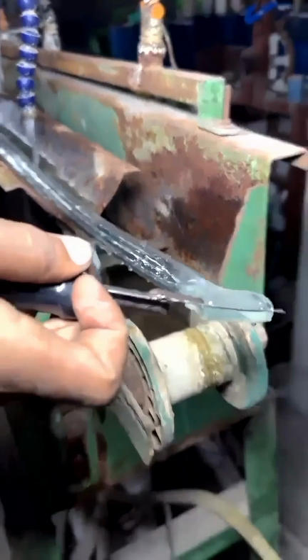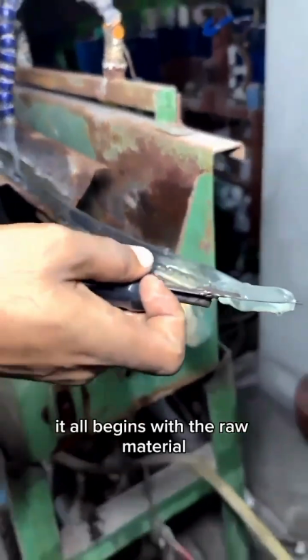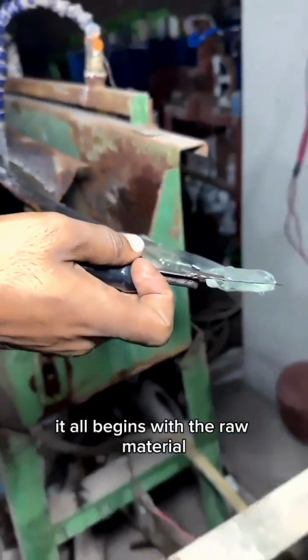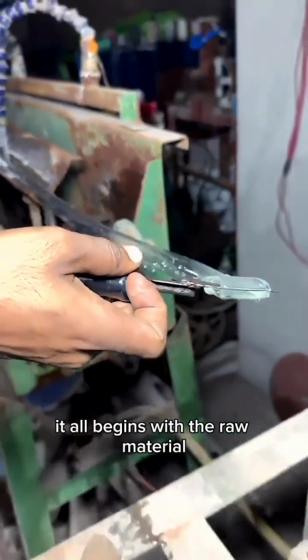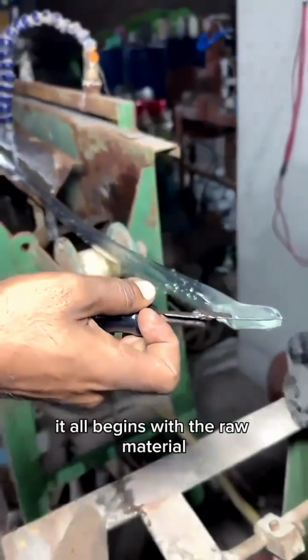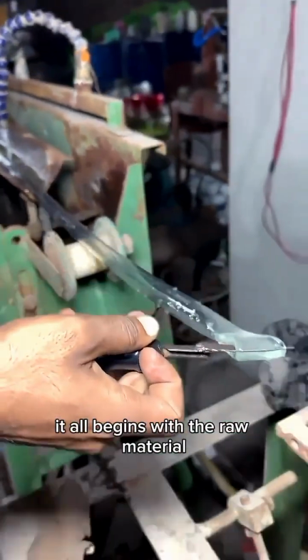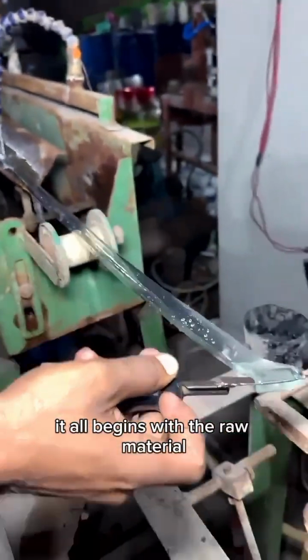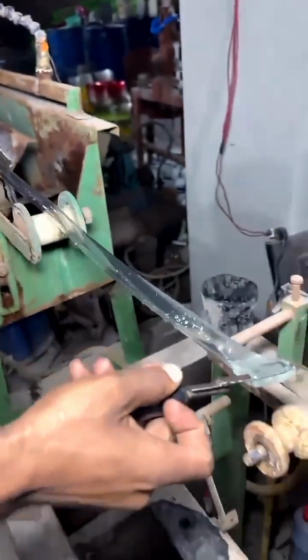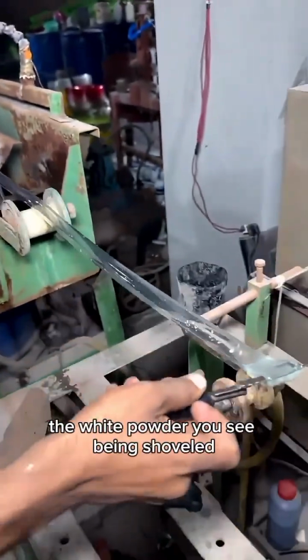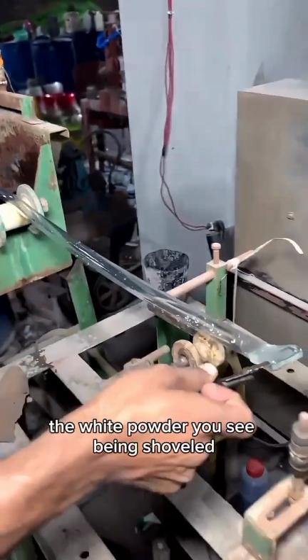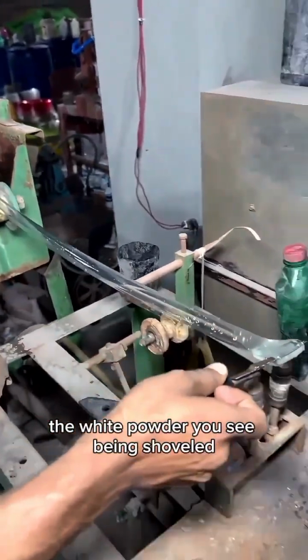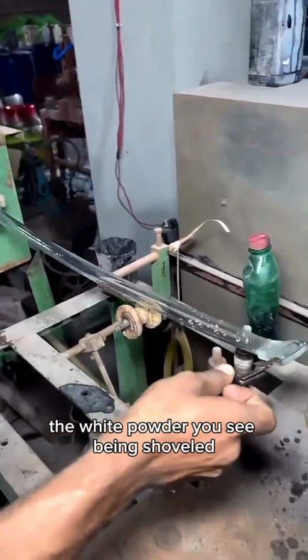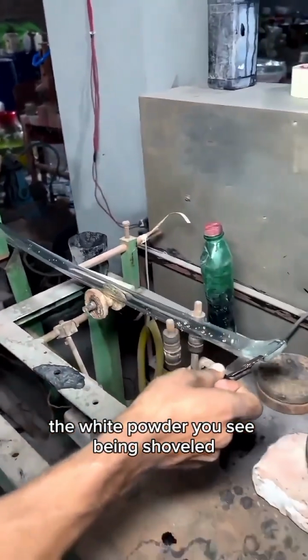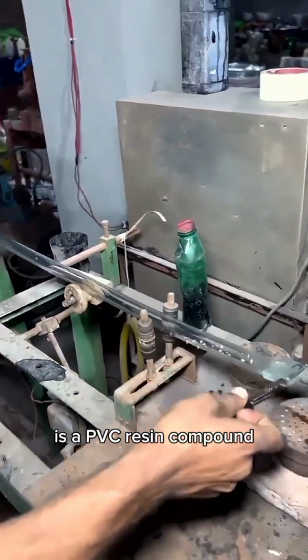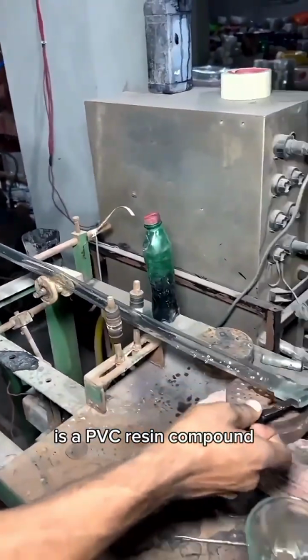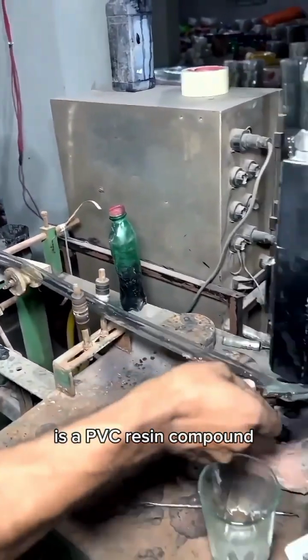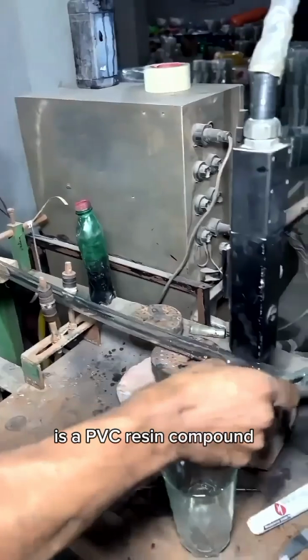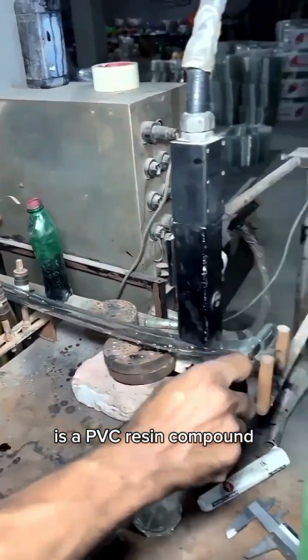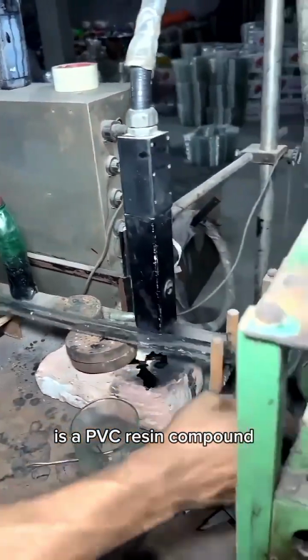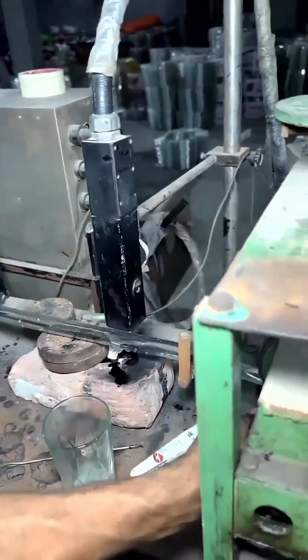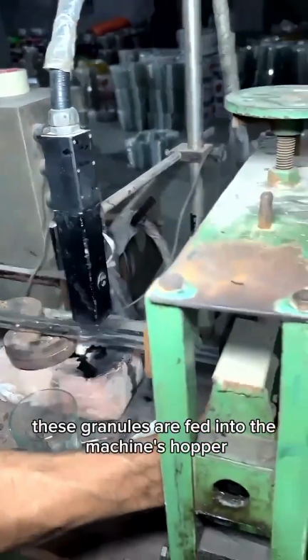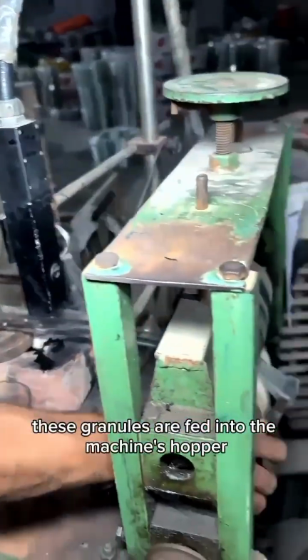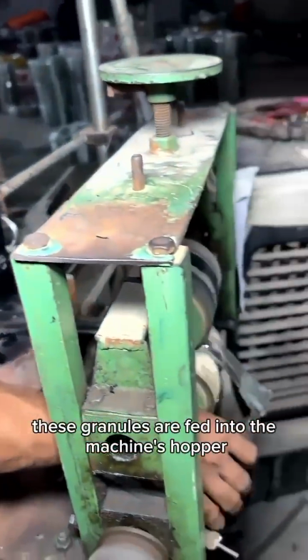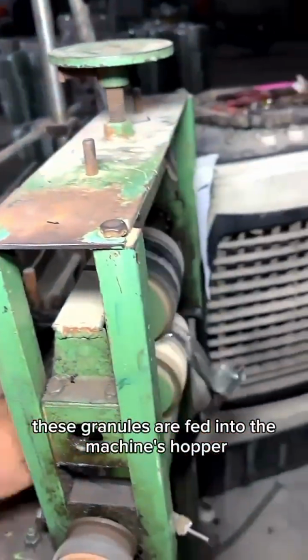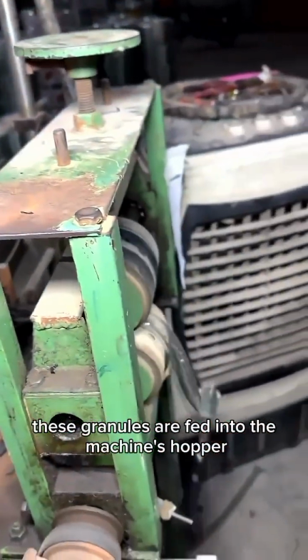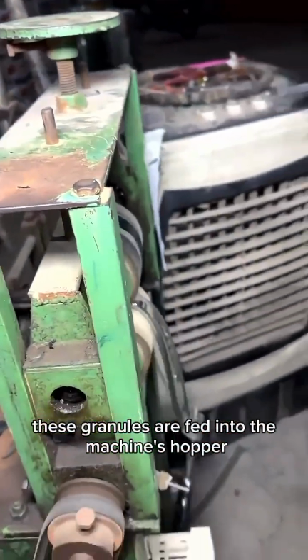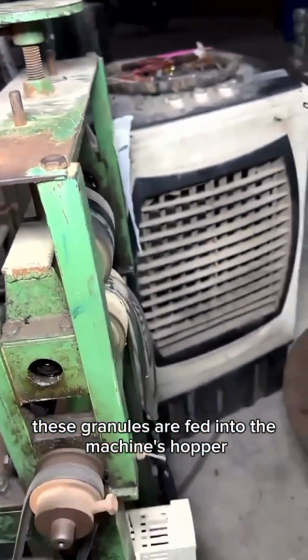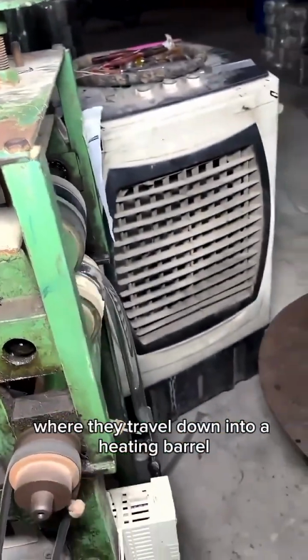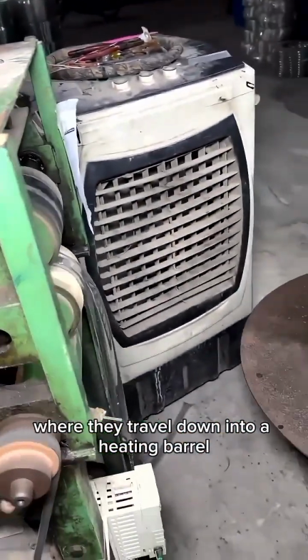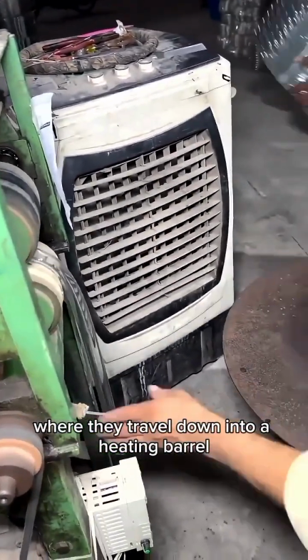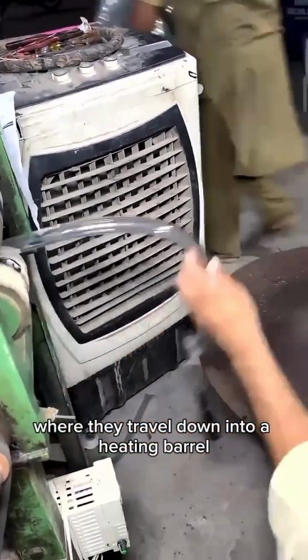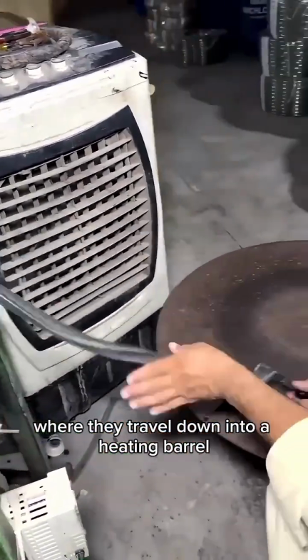It all begins with the raw material. The white powder you see being shoveled is a PVC resin compound. These granules are fed into the machine's hopper, where they travel down into a heating barrel.